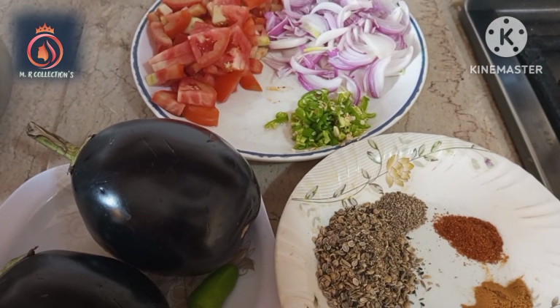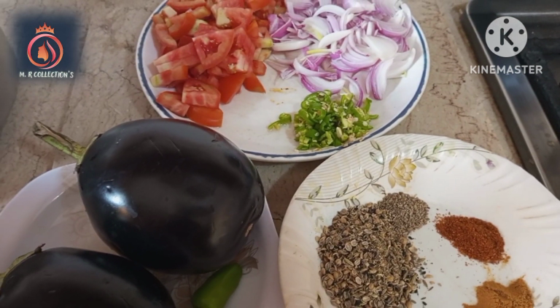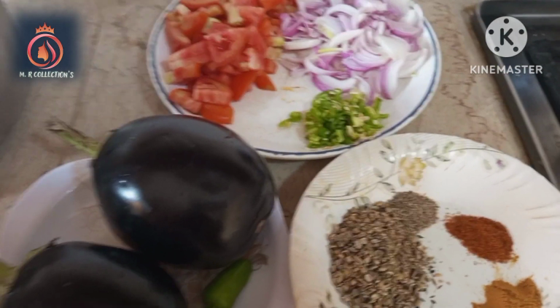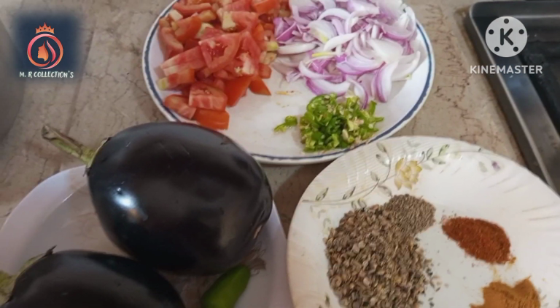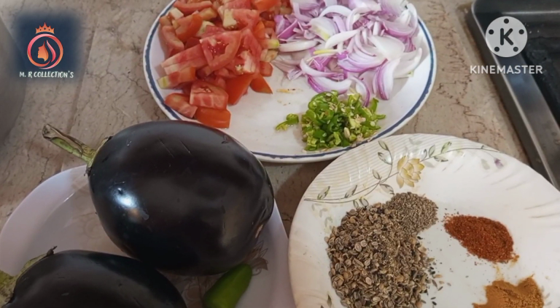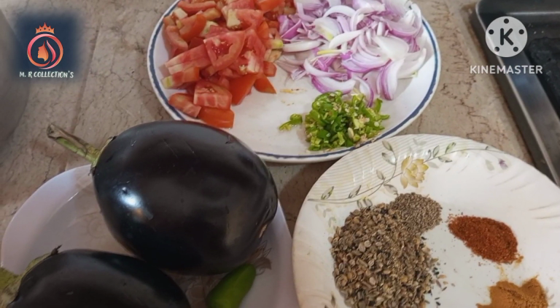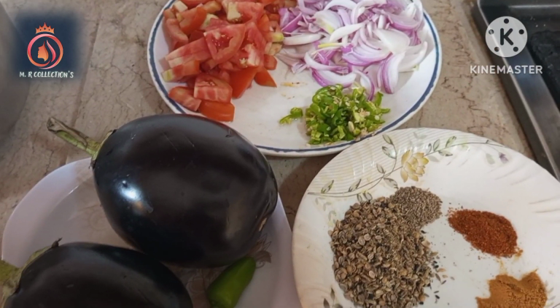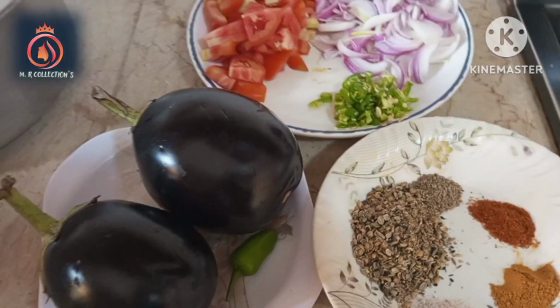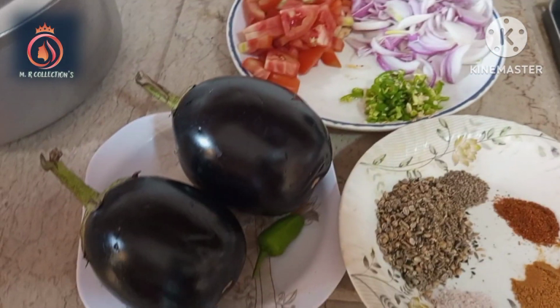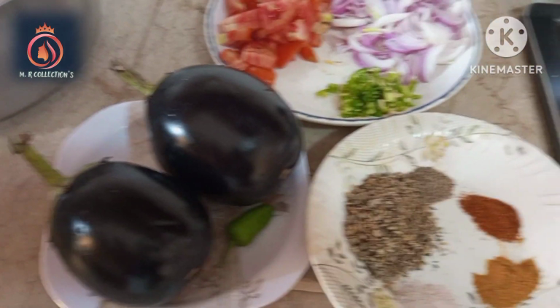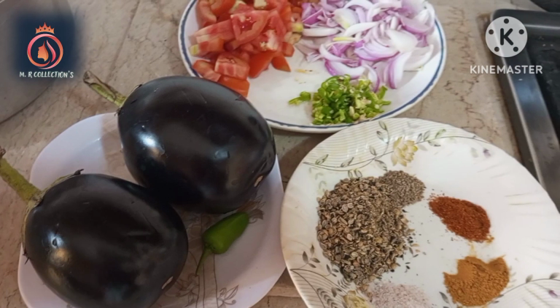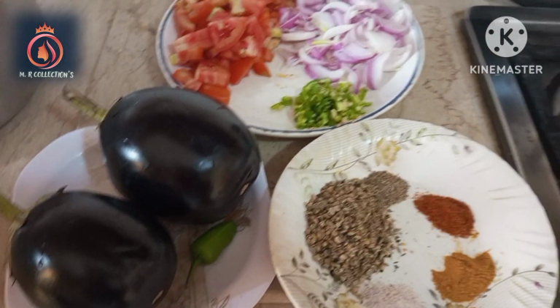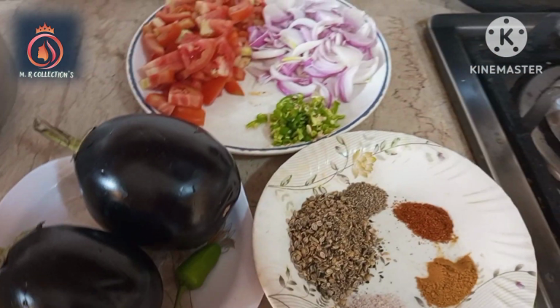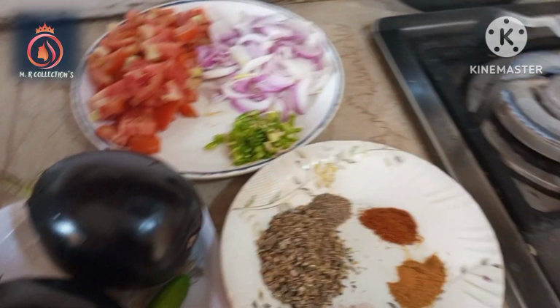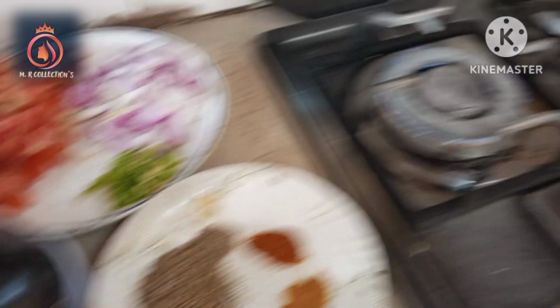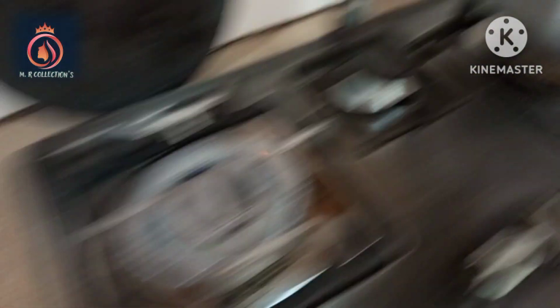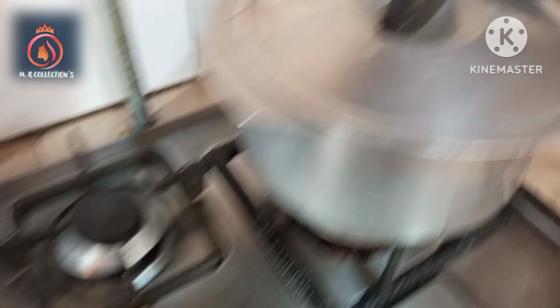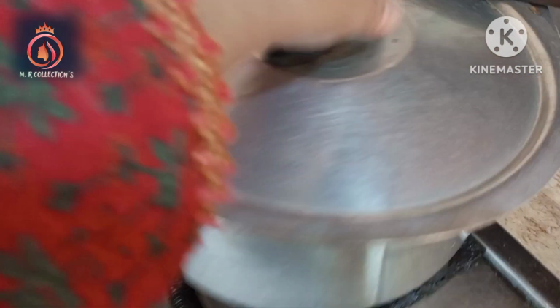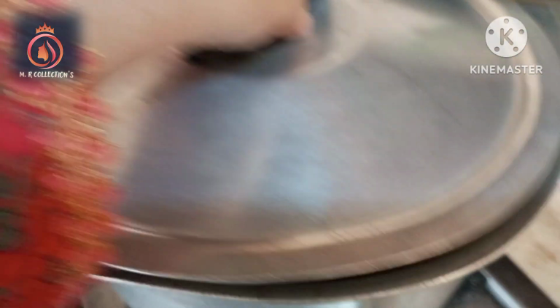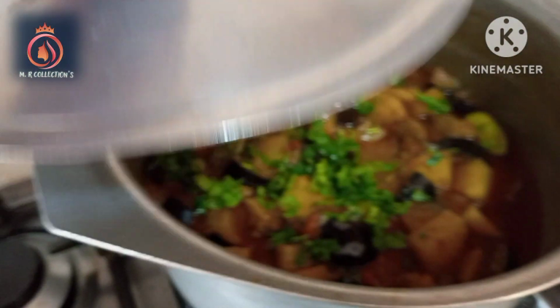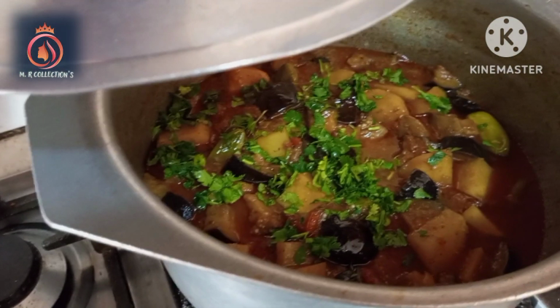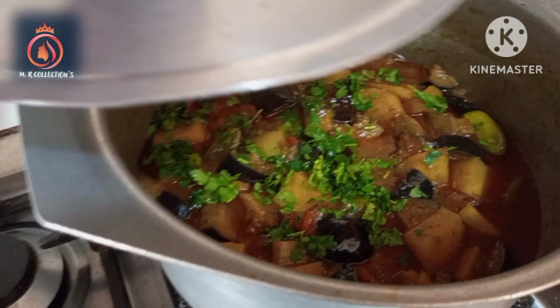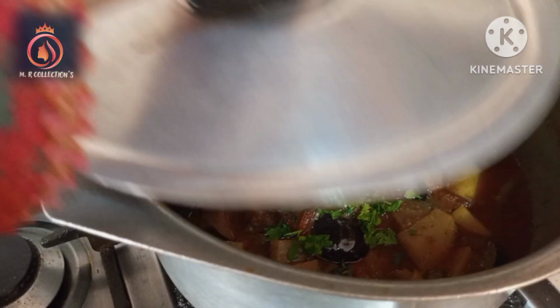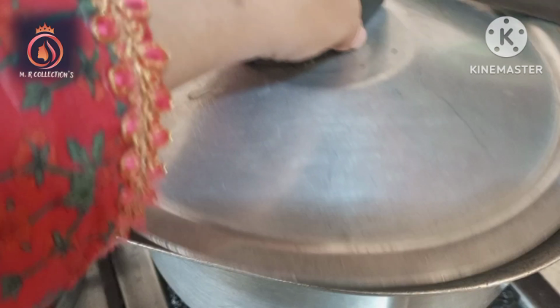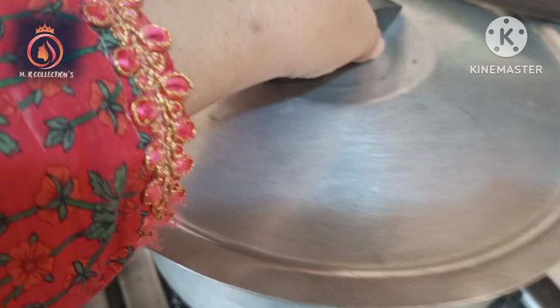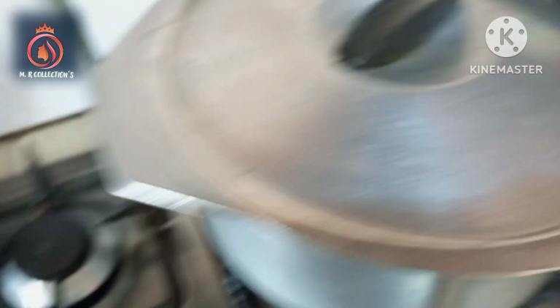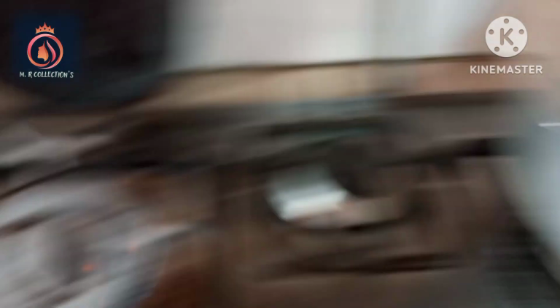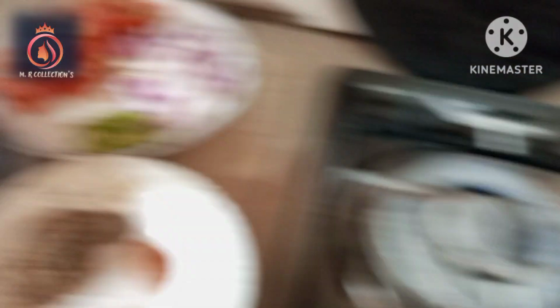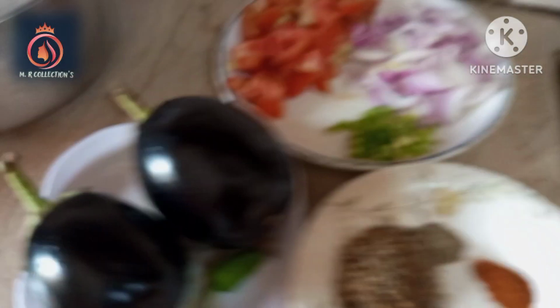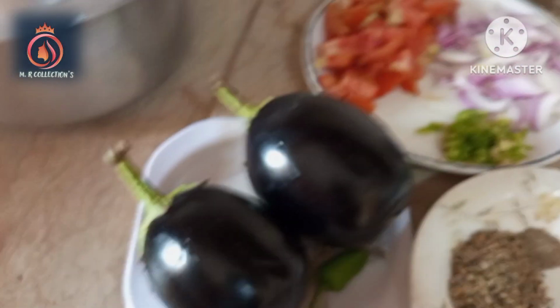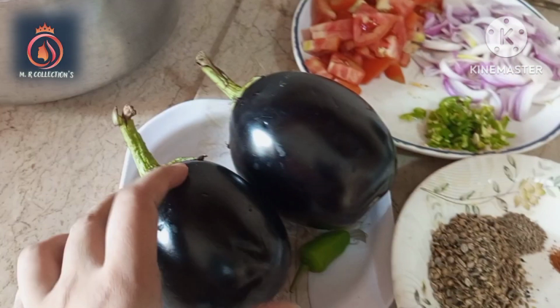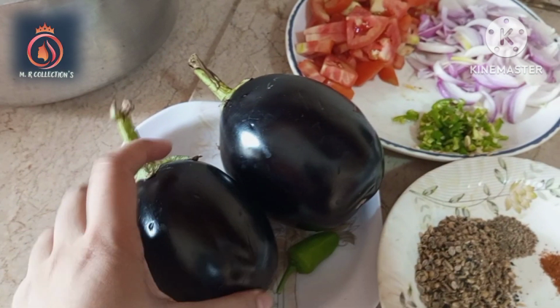Welcome to another video. Today we are making a big bangal. My sister has made a bangal, but I have said that I will make a bangal. So today we are making a bangal.